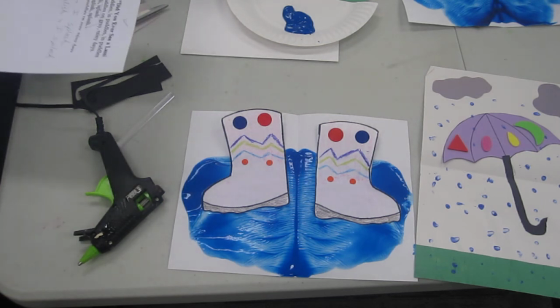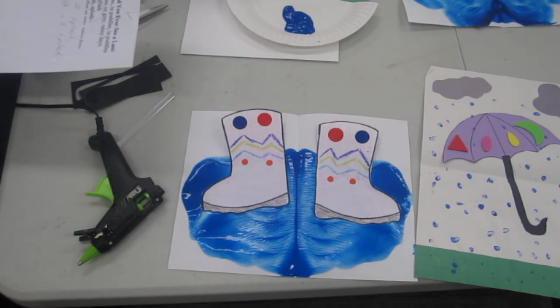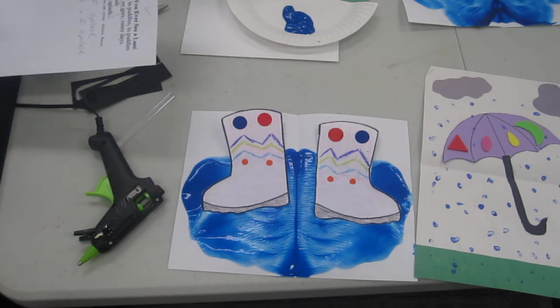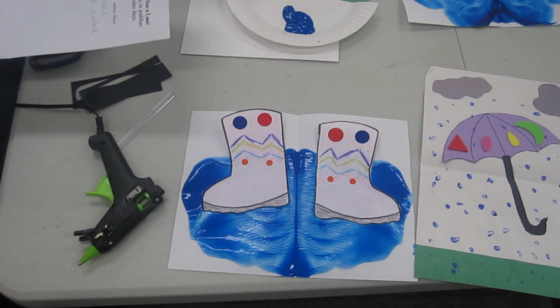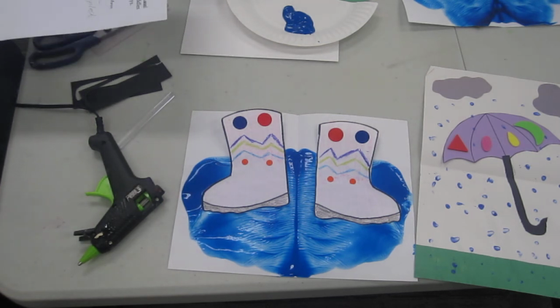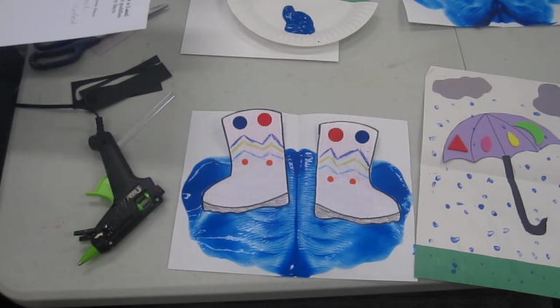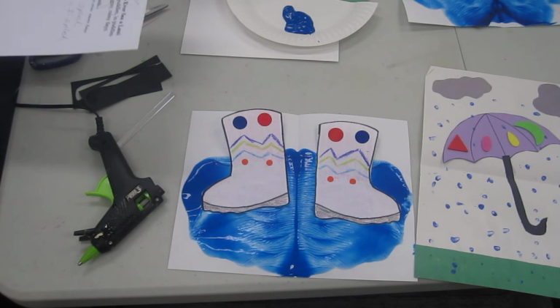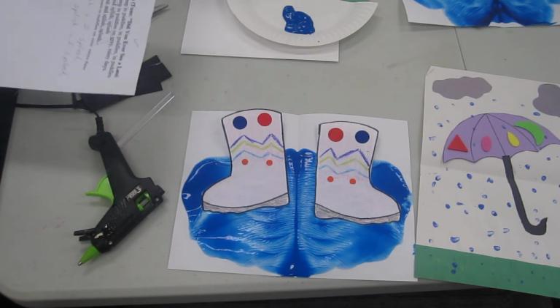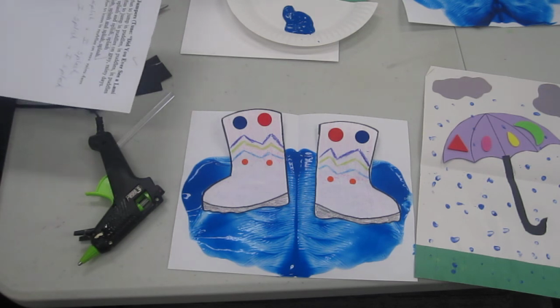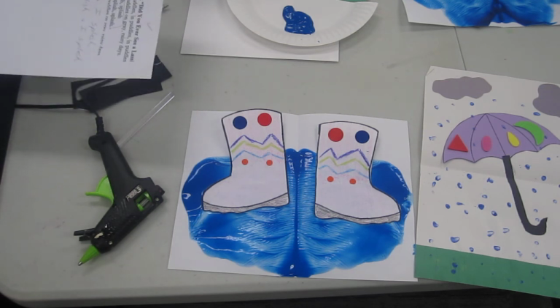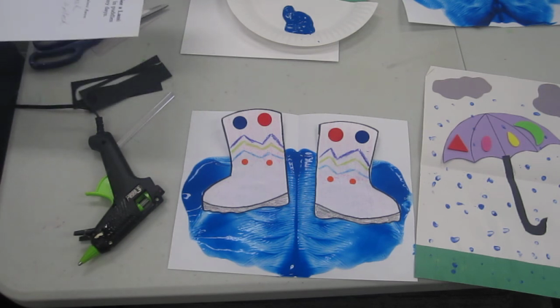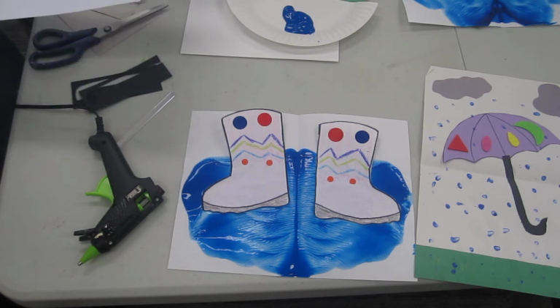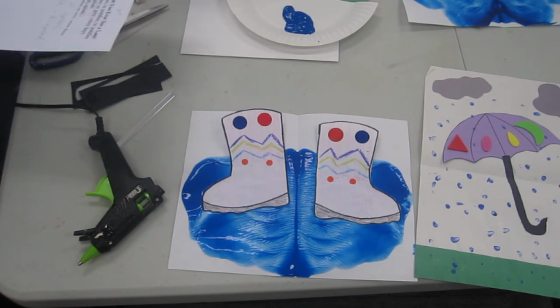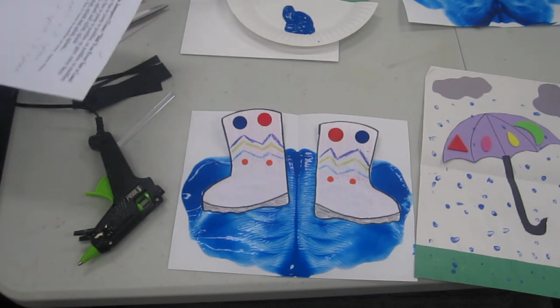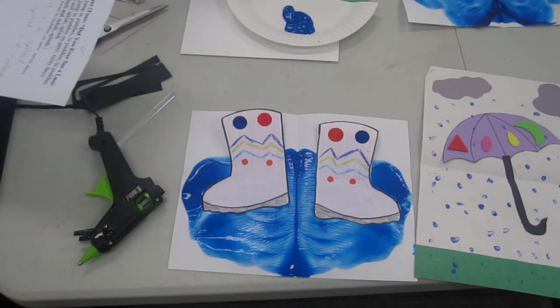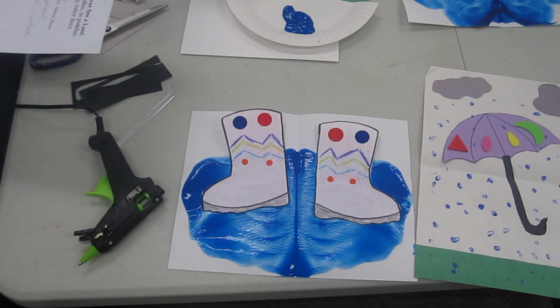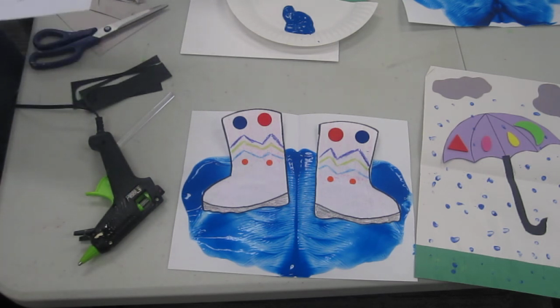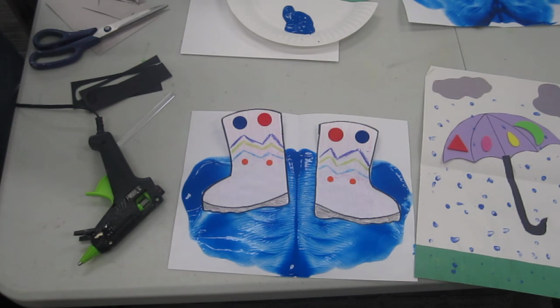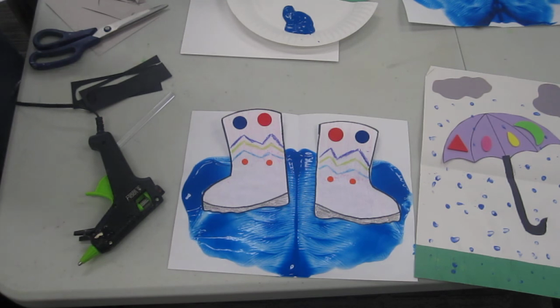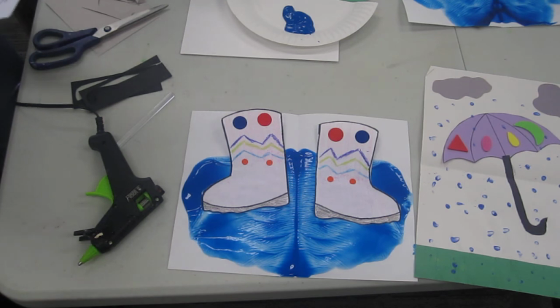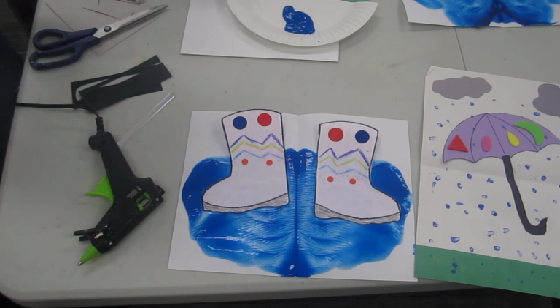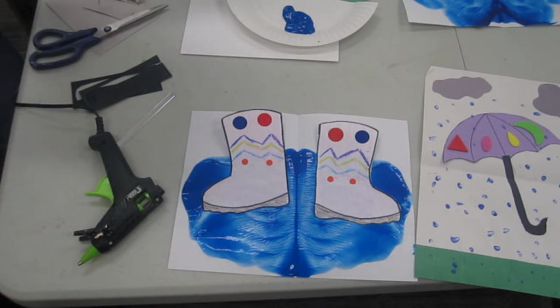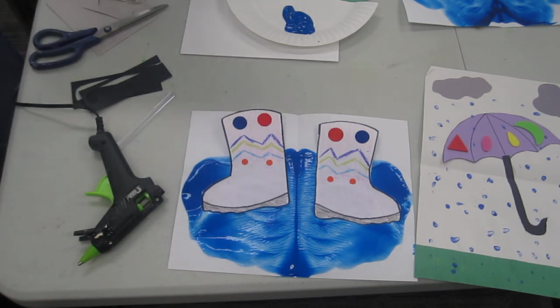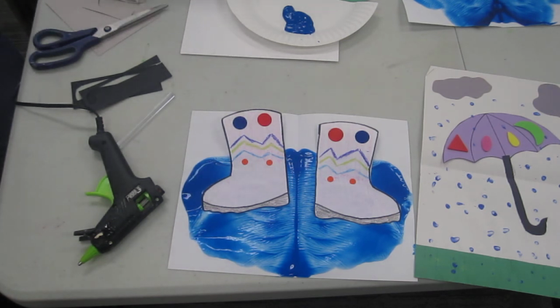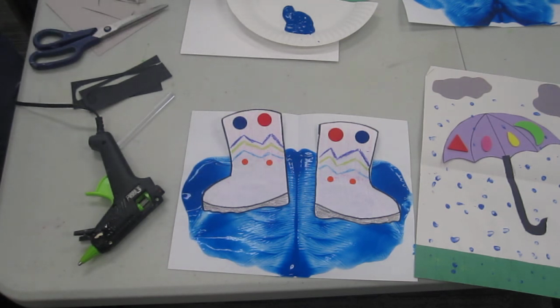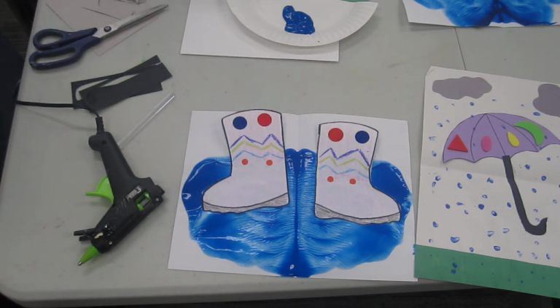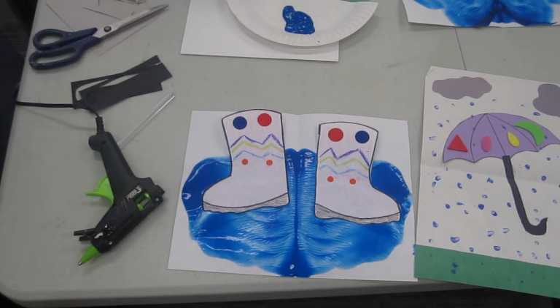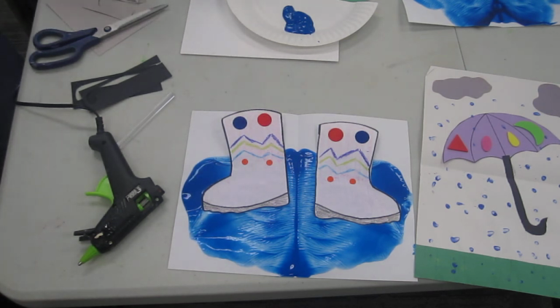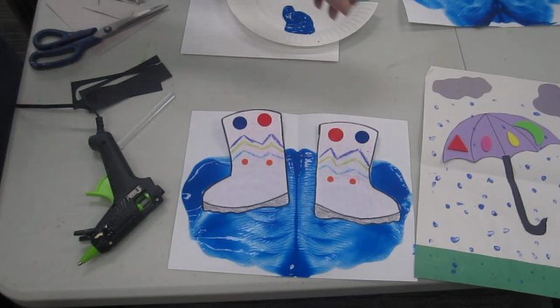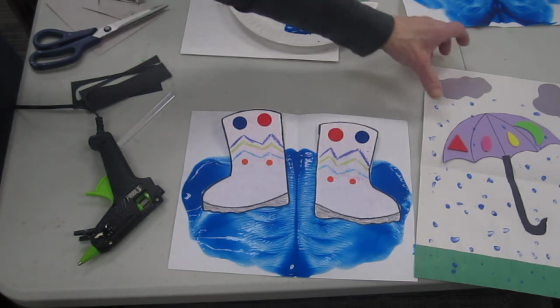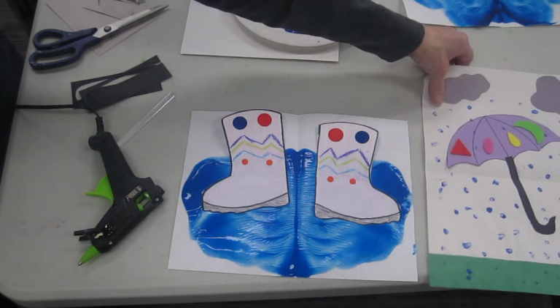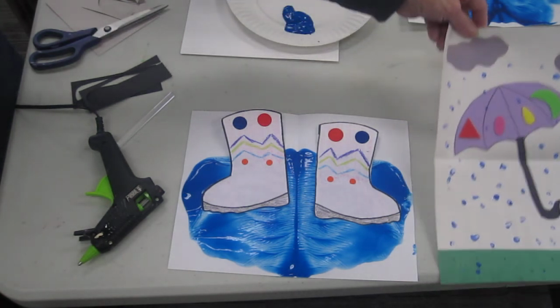Oh, it's fun to jump in puddles and puddles and puddles! Oh, it's fun to jump in puddles on gray rainy days. I splish and I splash and I splish and I splash. Oh, it's fun to jump in puddles on gray rainy days.